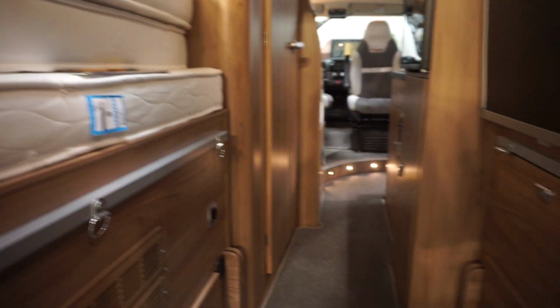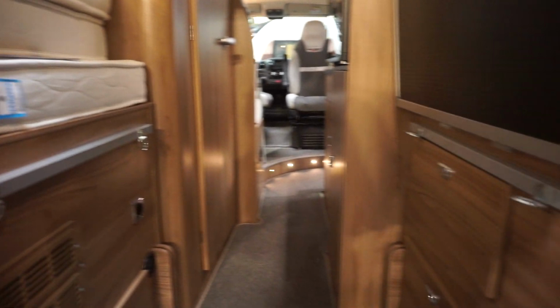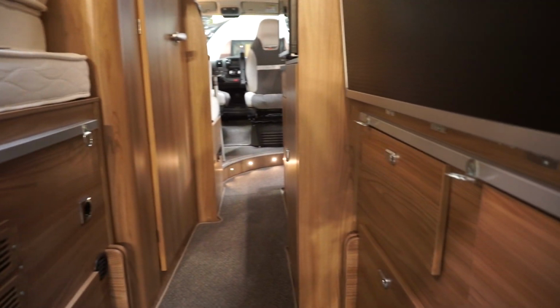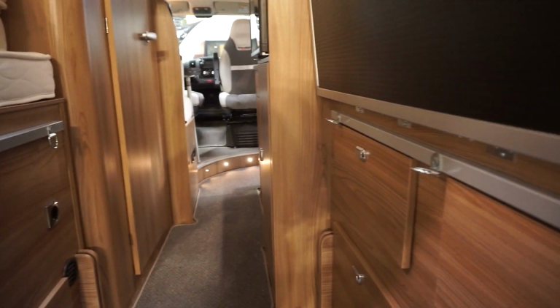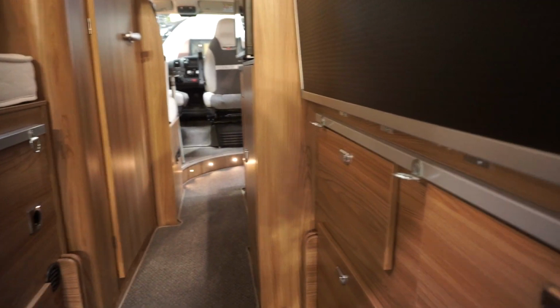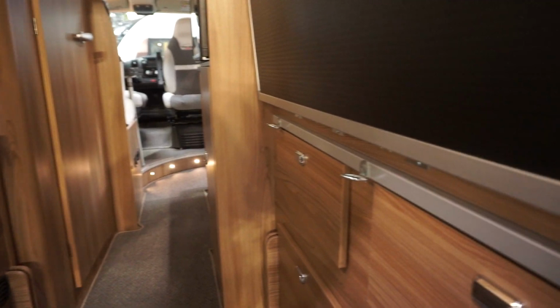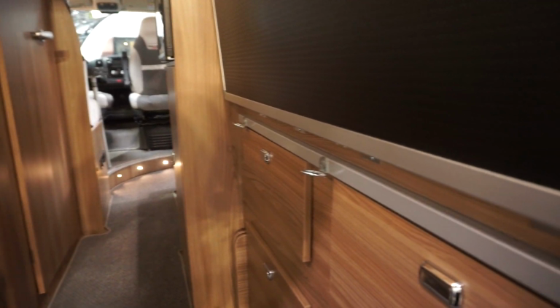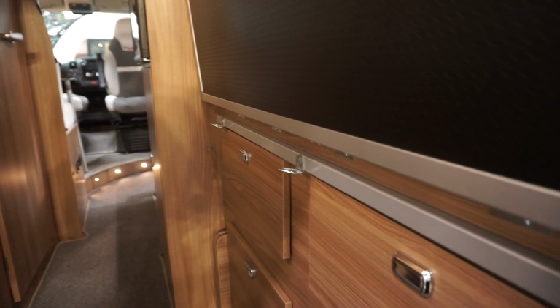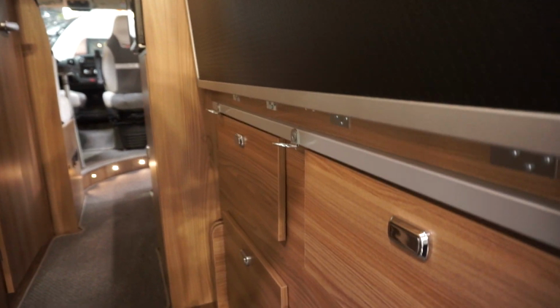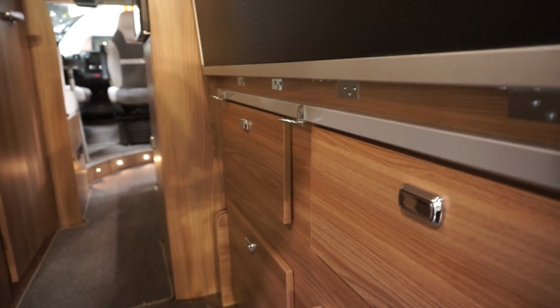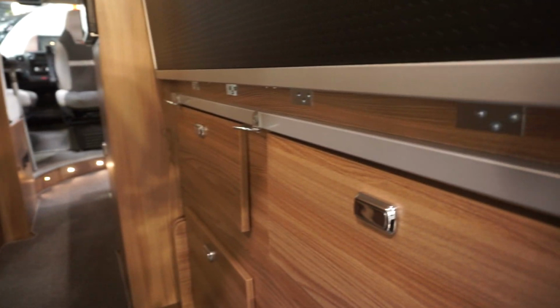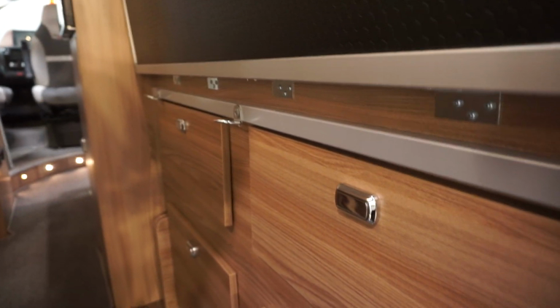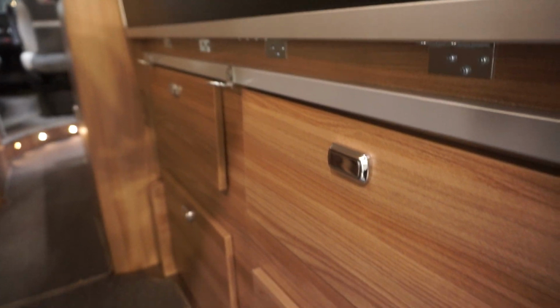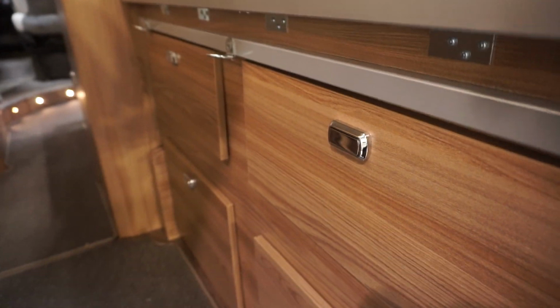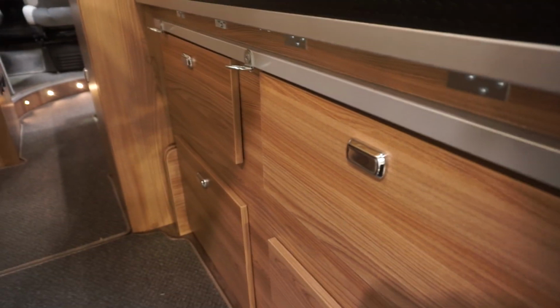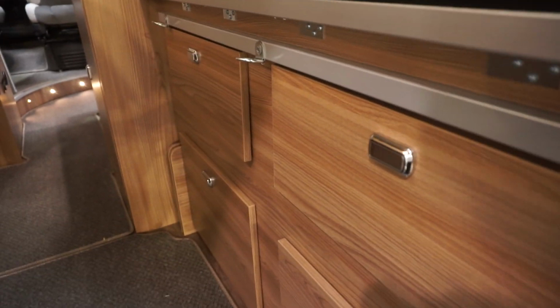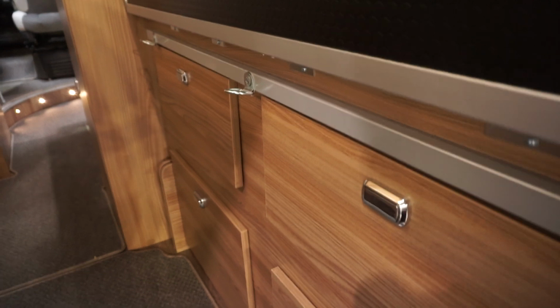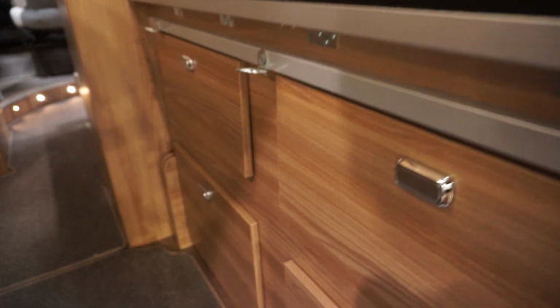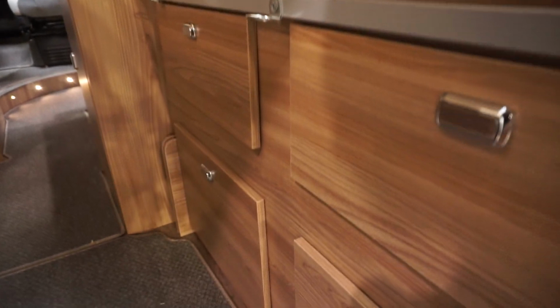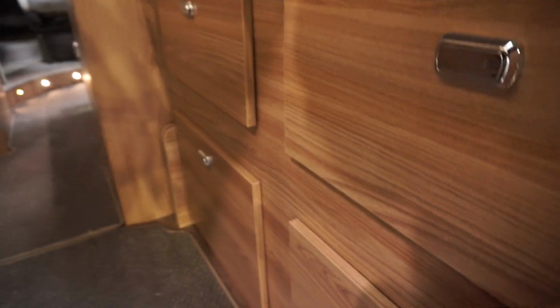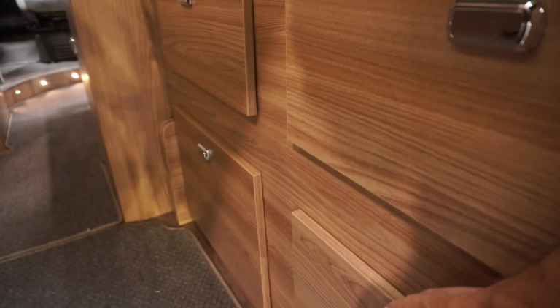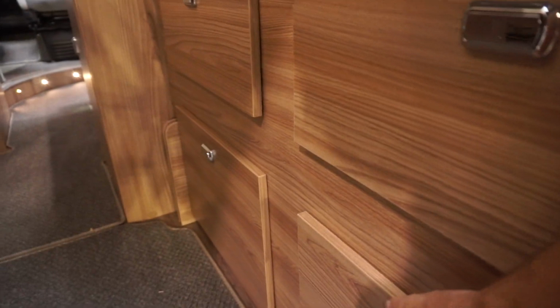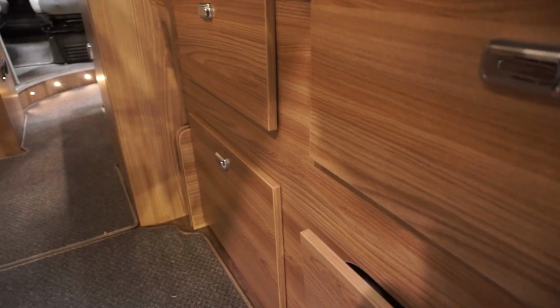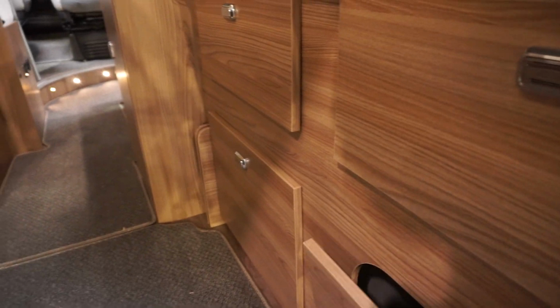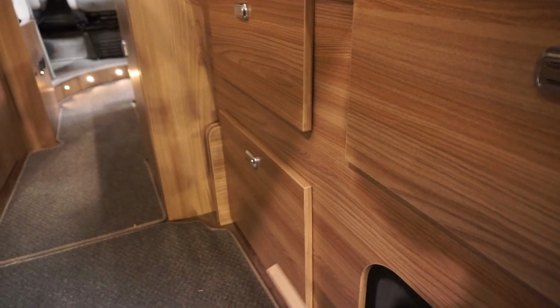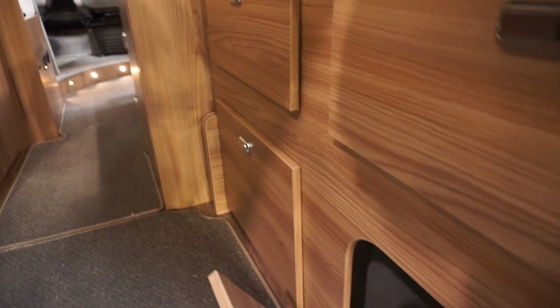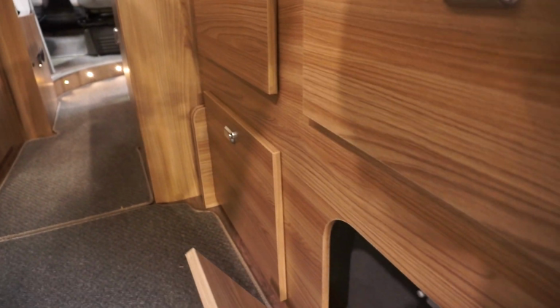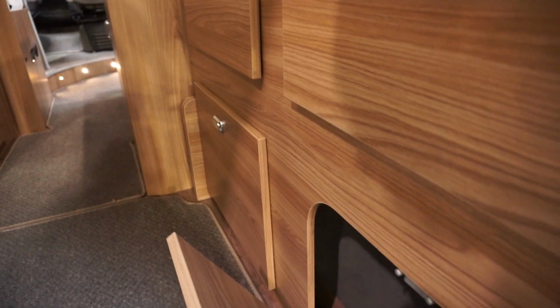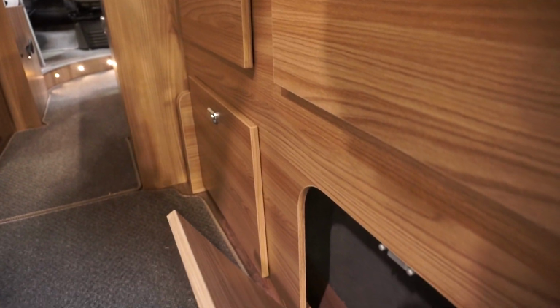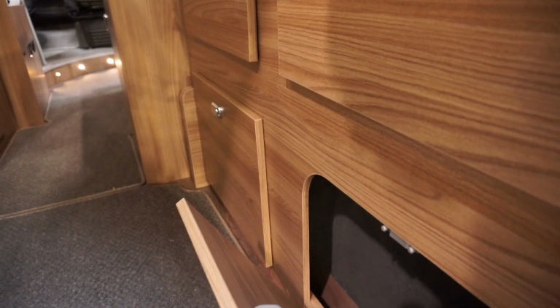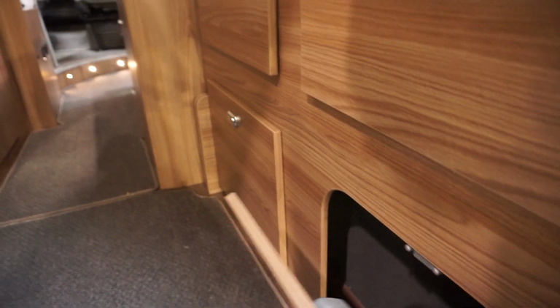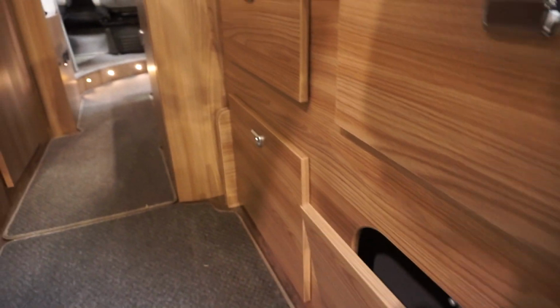You could easily get a couple of bikes in there, which isn't bad for a vehicle of this size. And I have to say I'm quite impressed by the quality of the fittings.